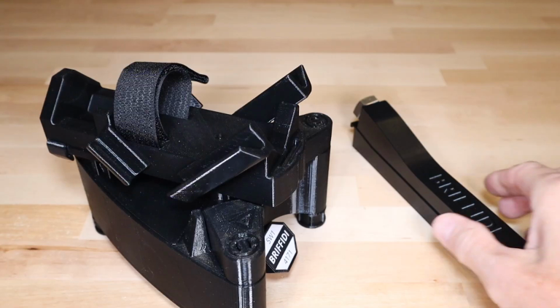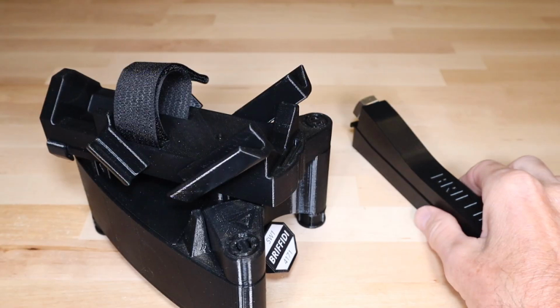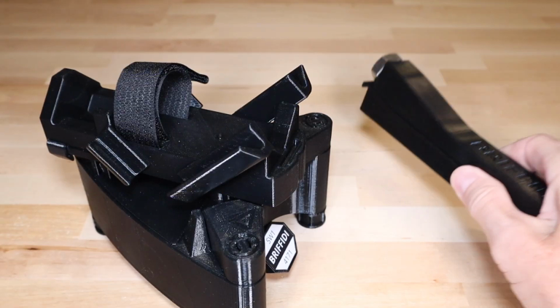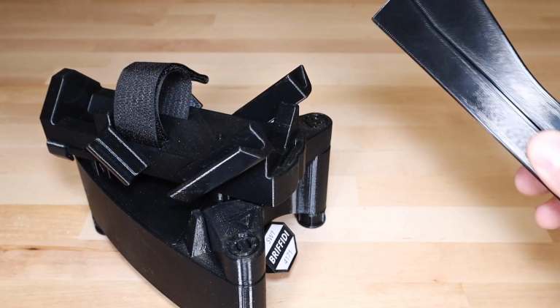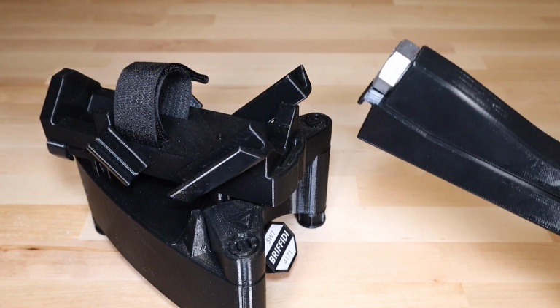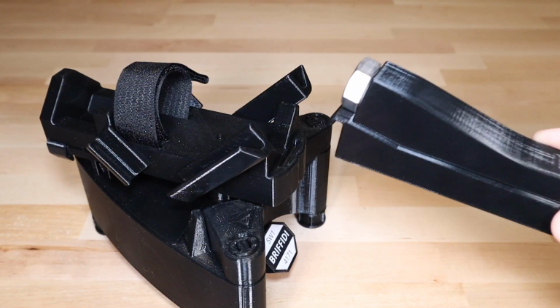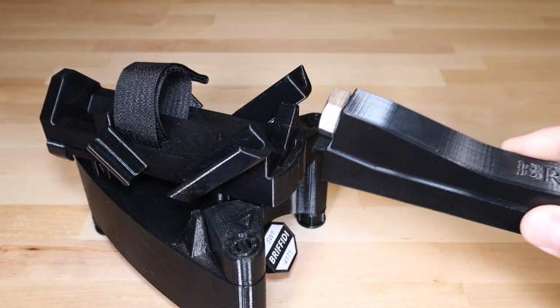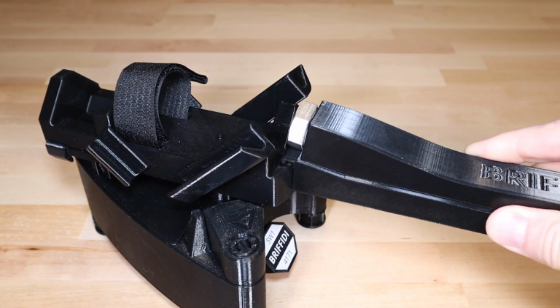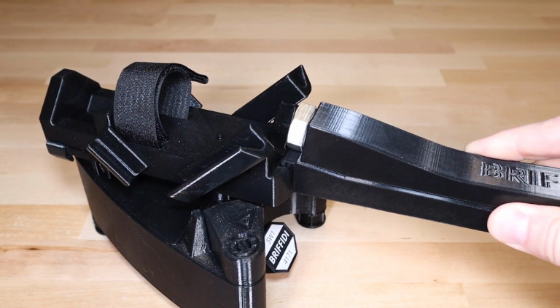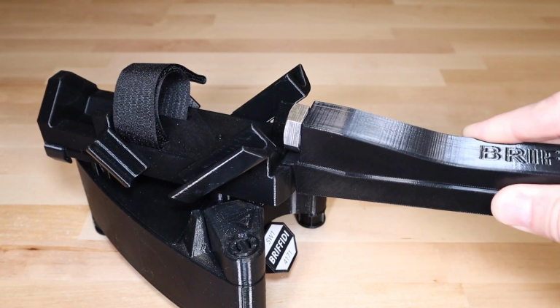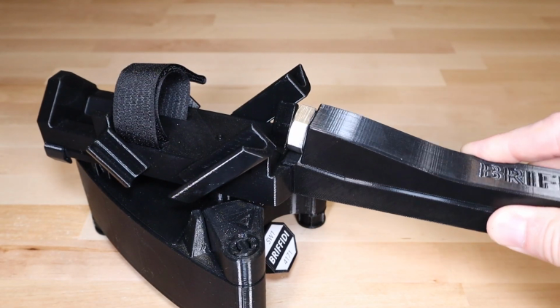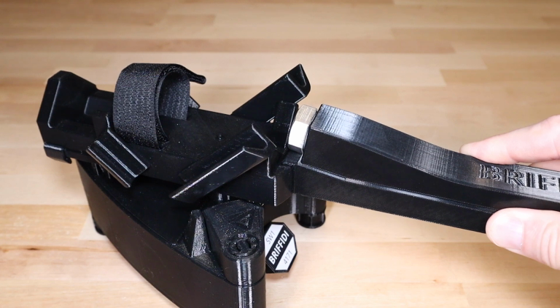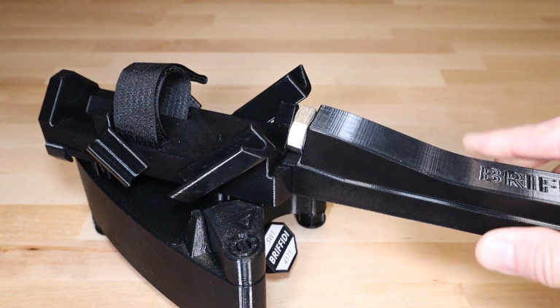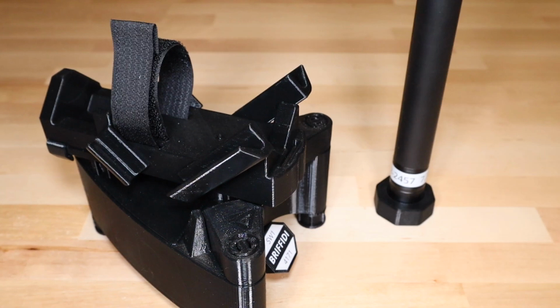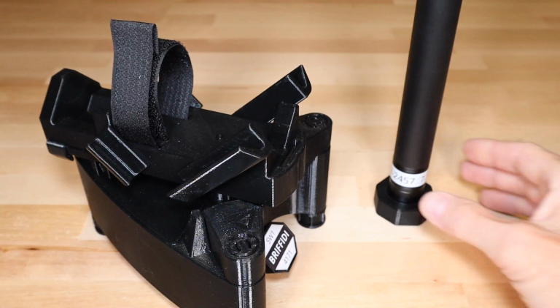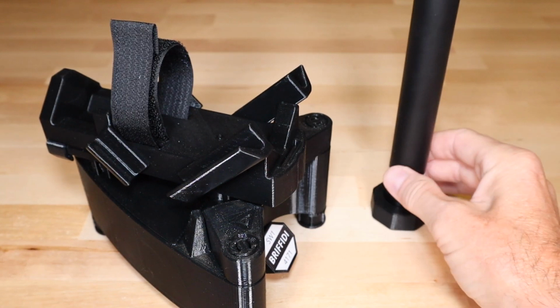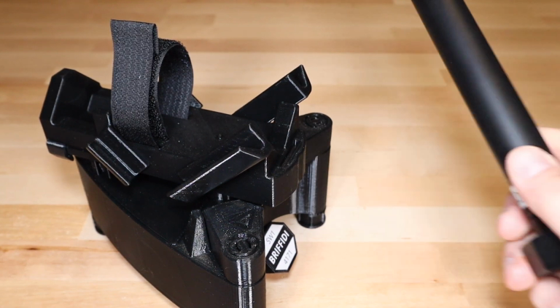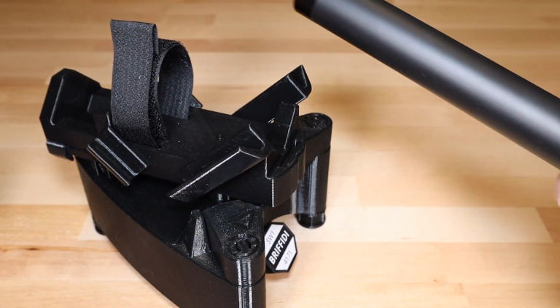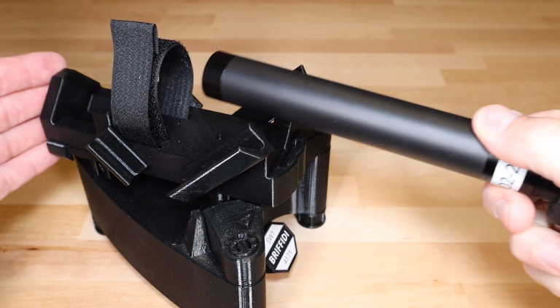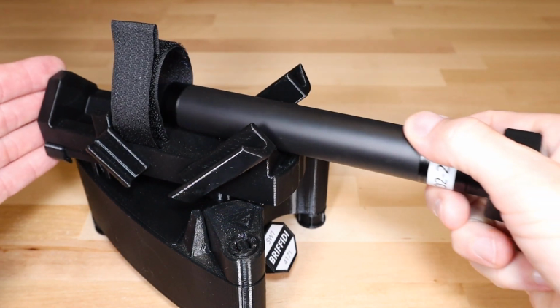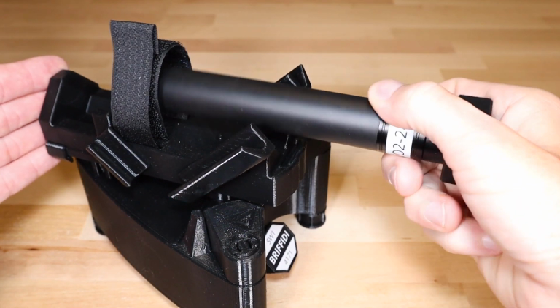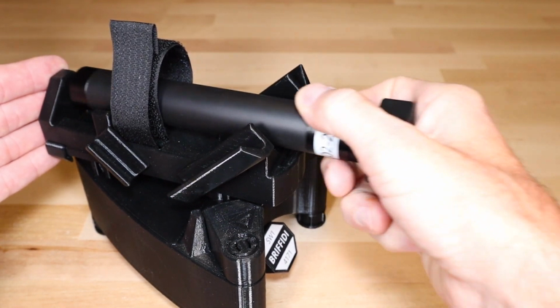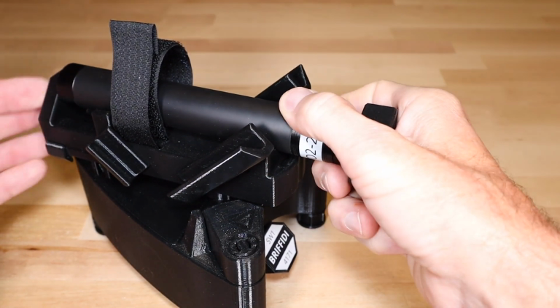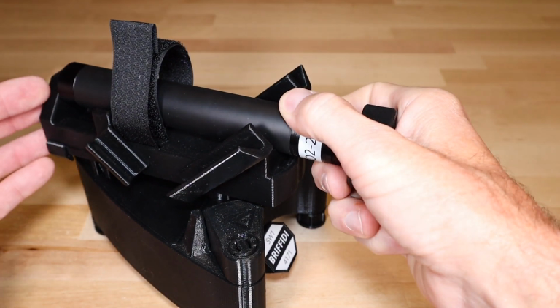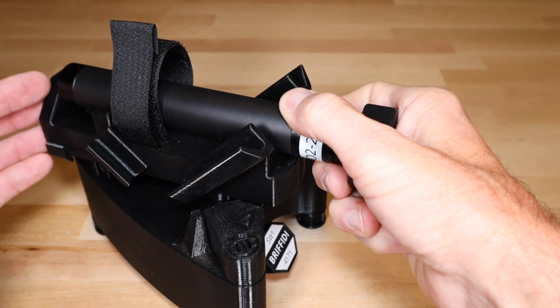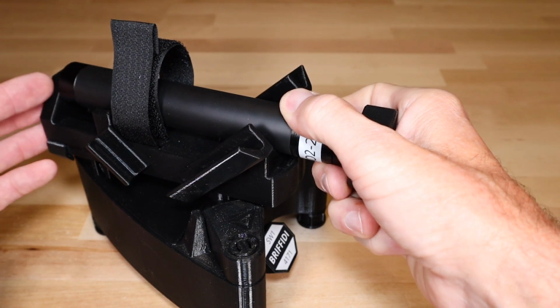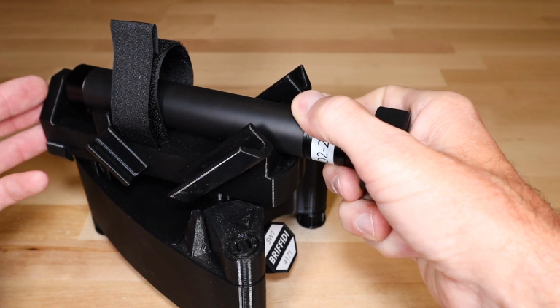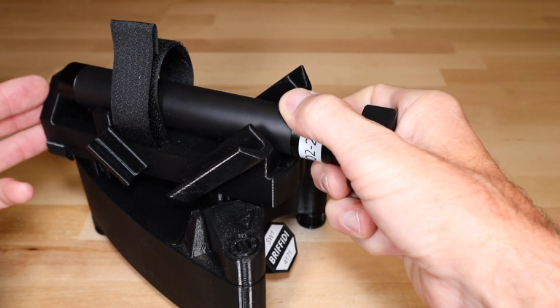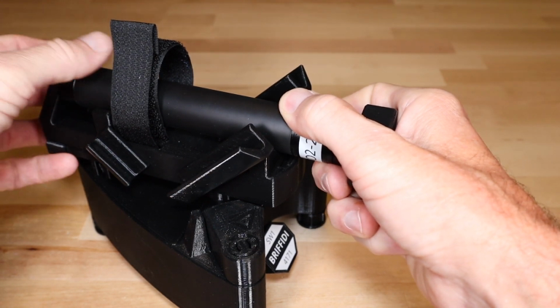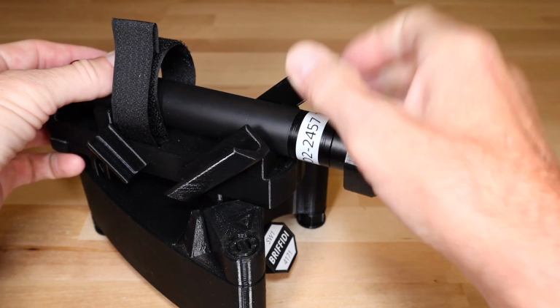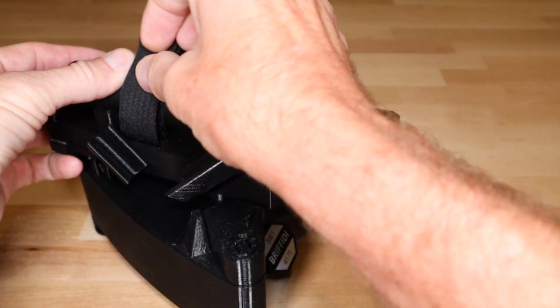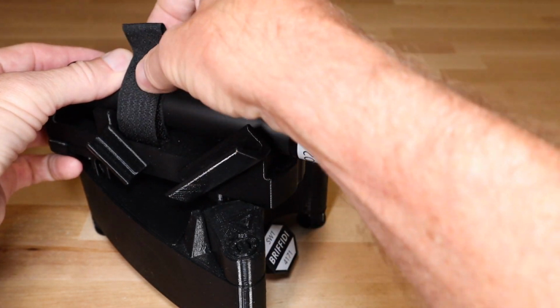The foldable calibration rod hooks into a pocket at the front of the cradle. Prior rods mount in the cradle like a racket, tied against the back wall, and are secured with a strap.